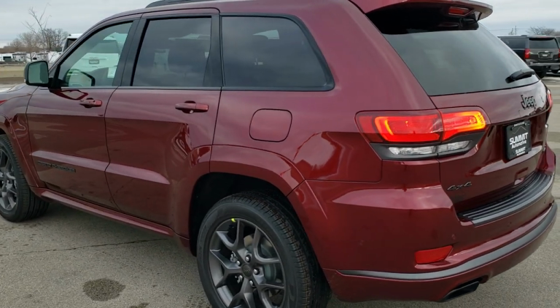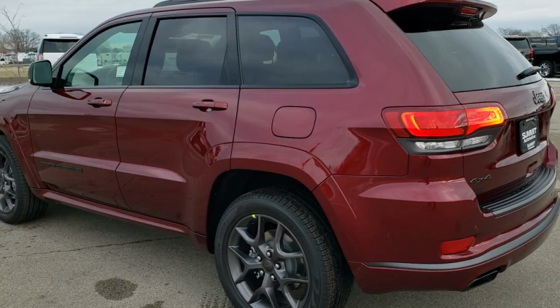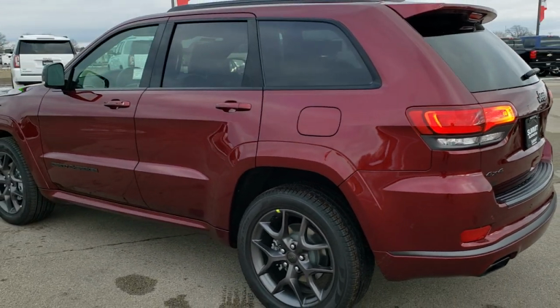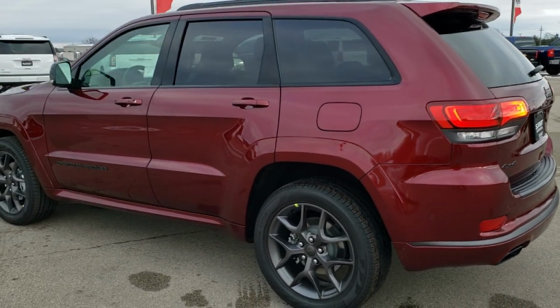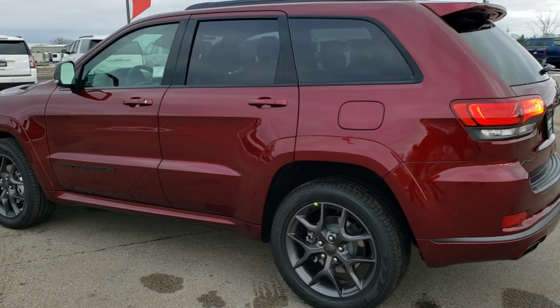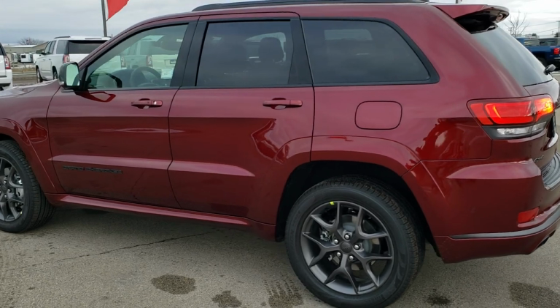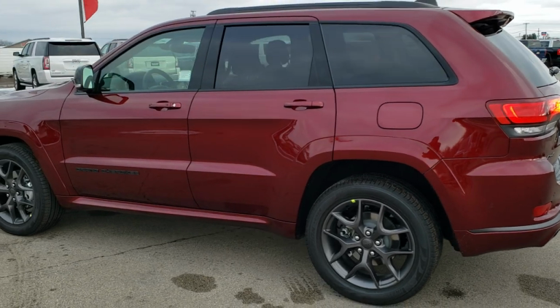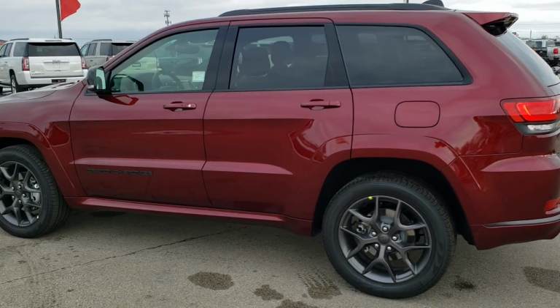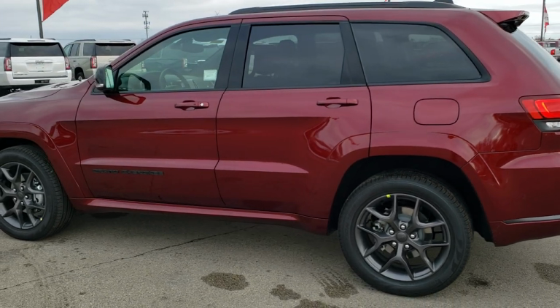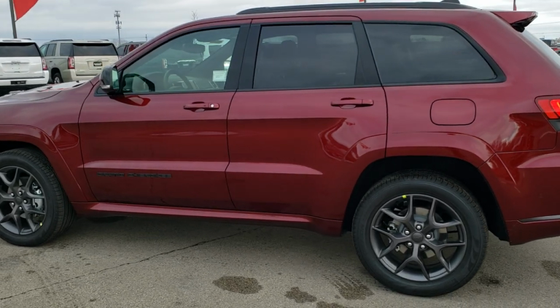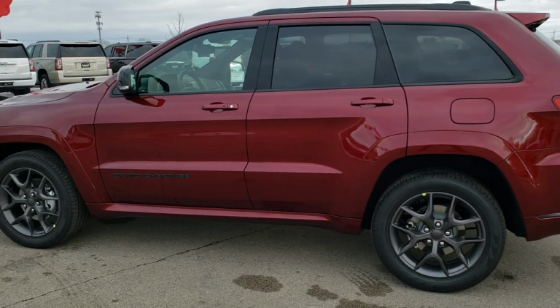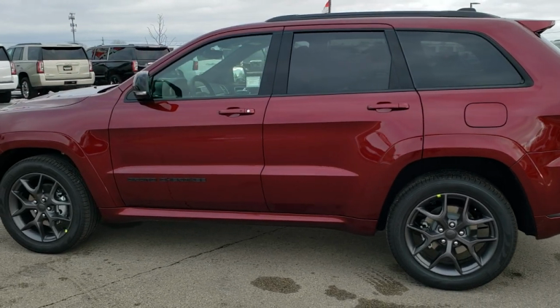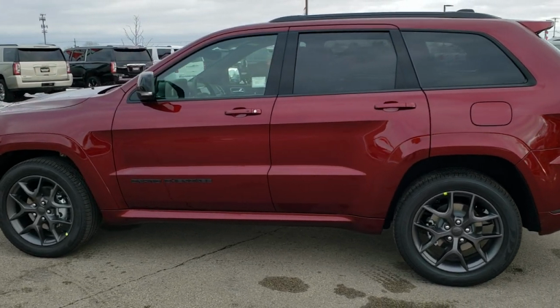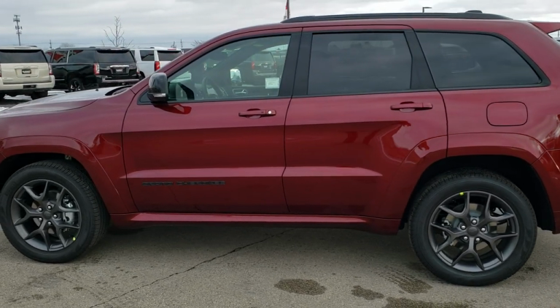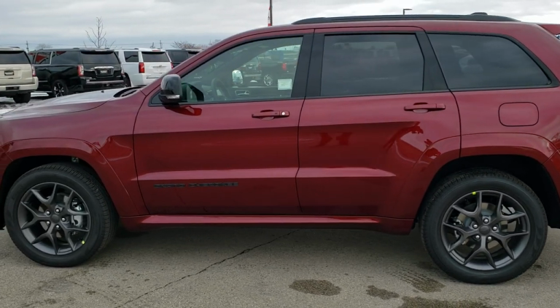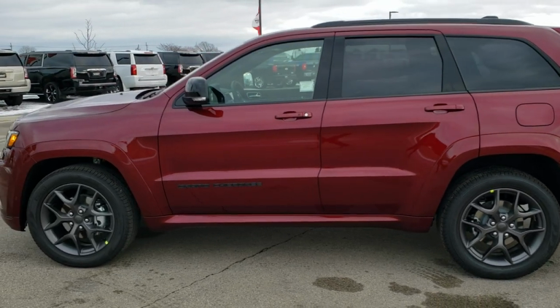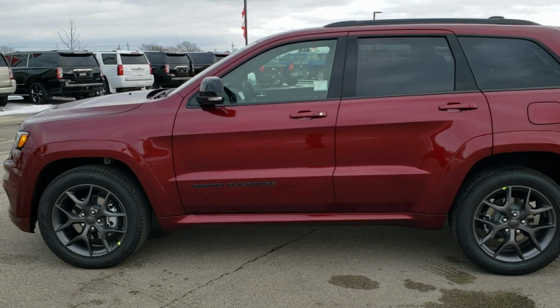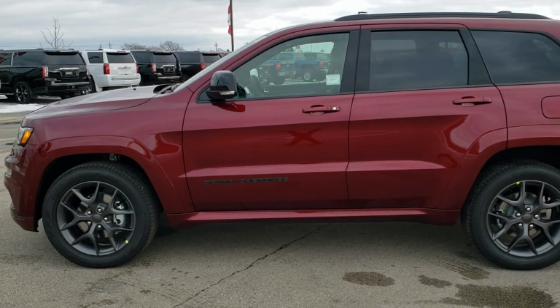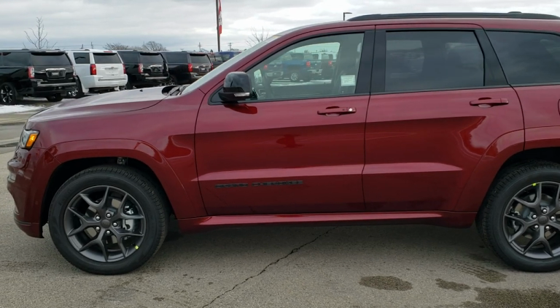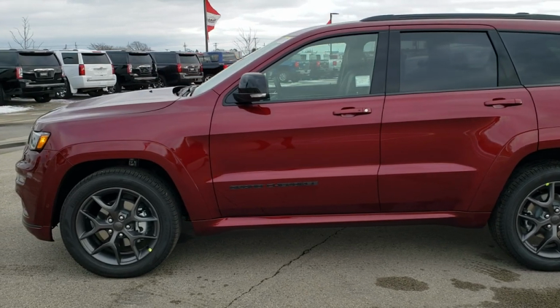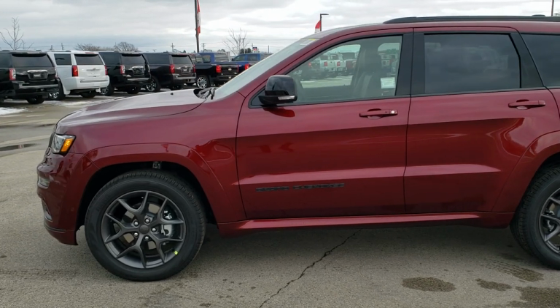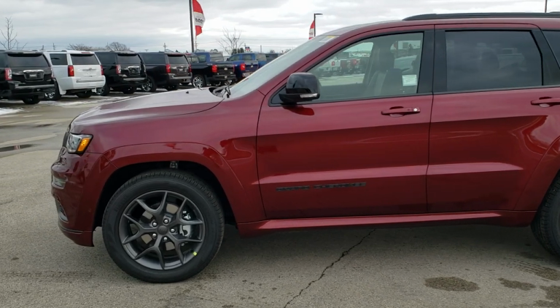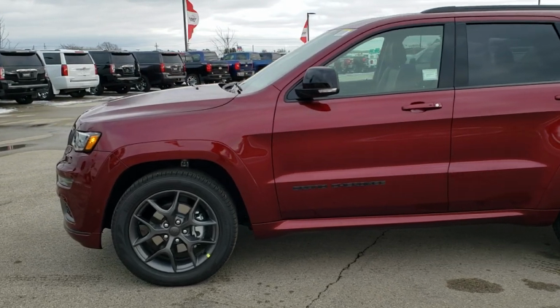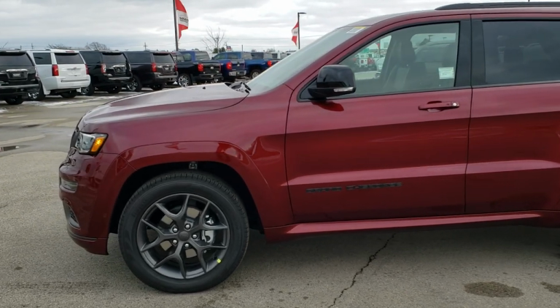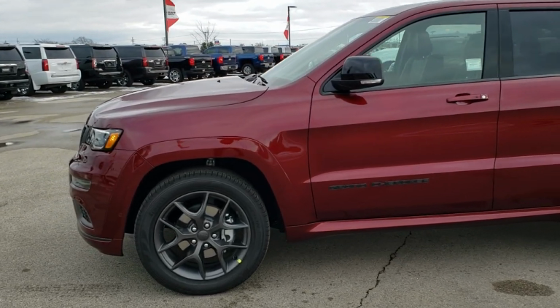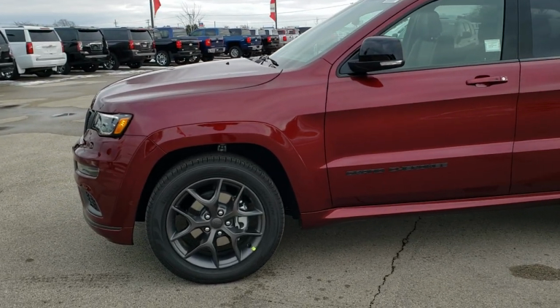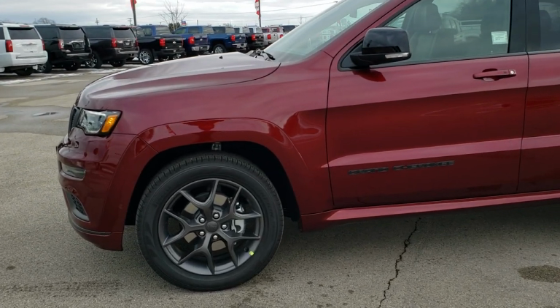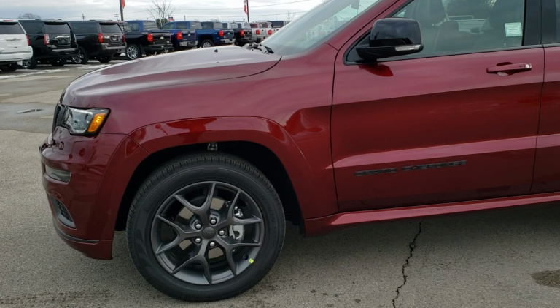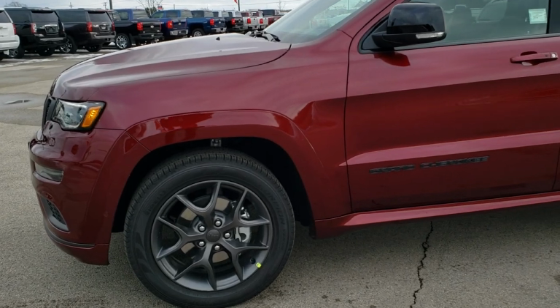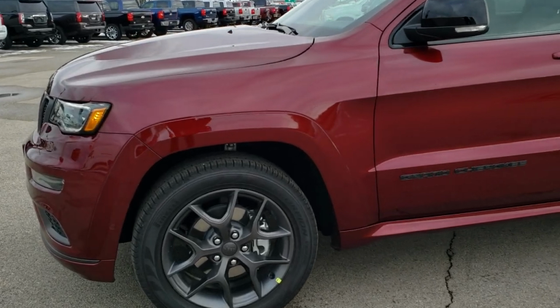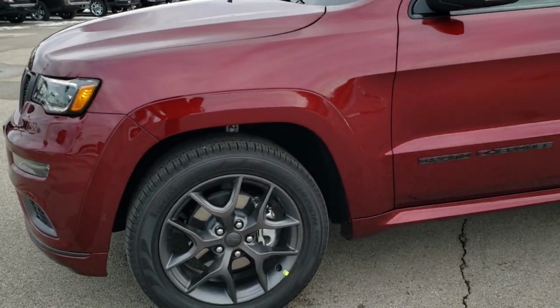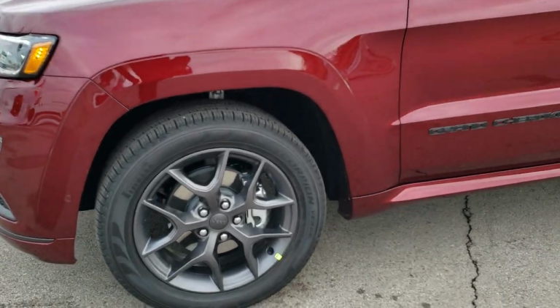We're going to do the walk around just like this, and then we're going to get up close and go over the exact options on this particular Jeep — what makes it a Limited X, what the Limited X package offers, and a lot about this vehicle.